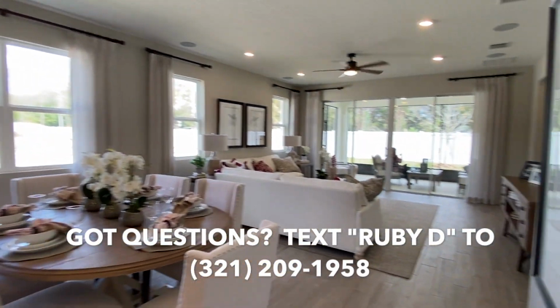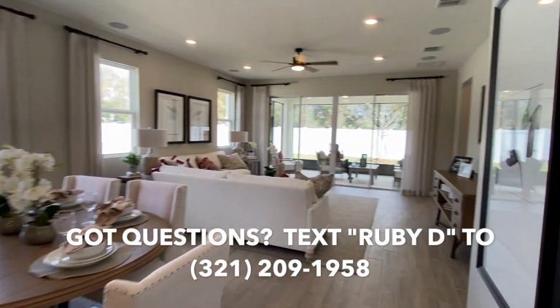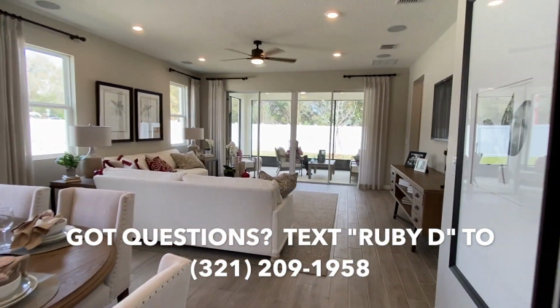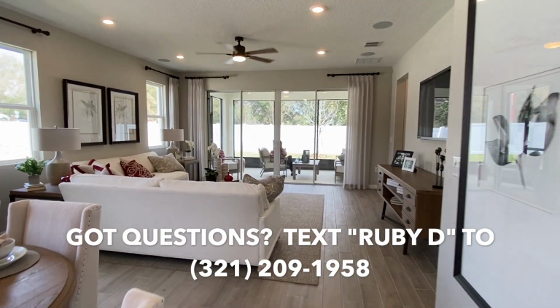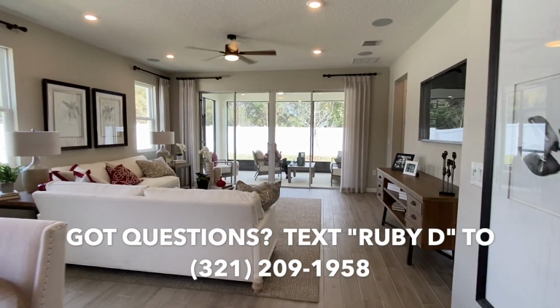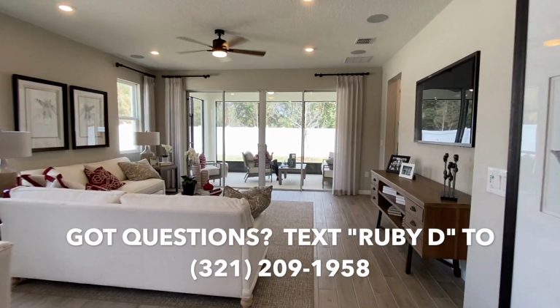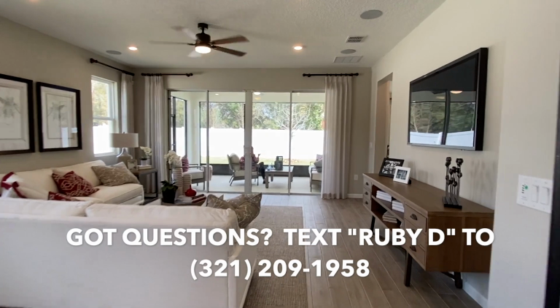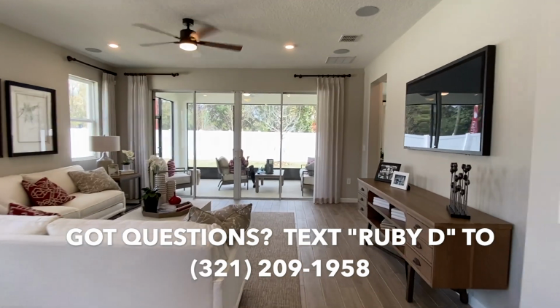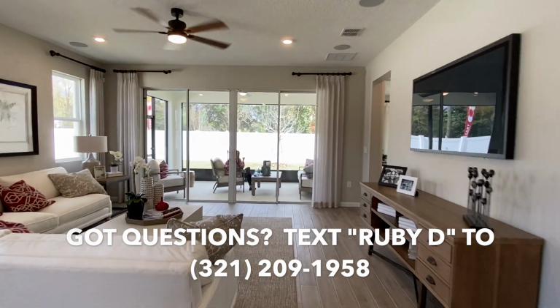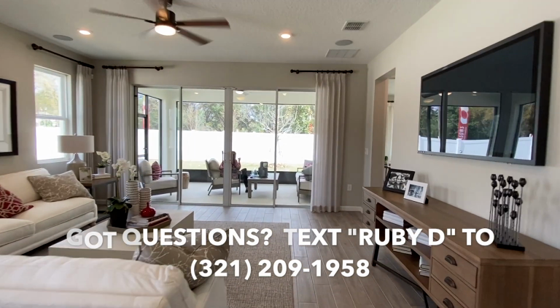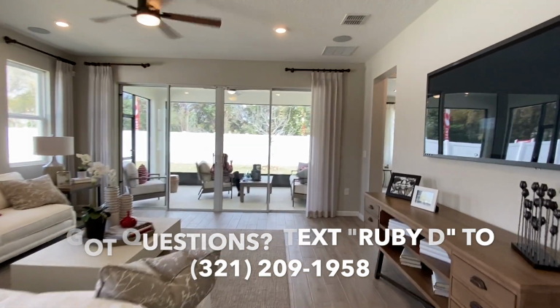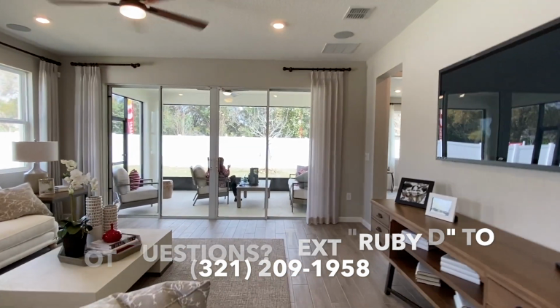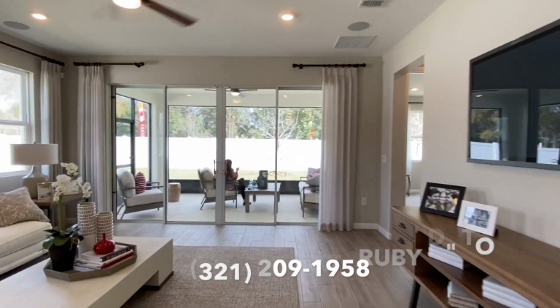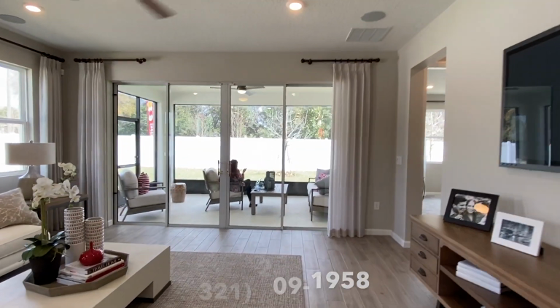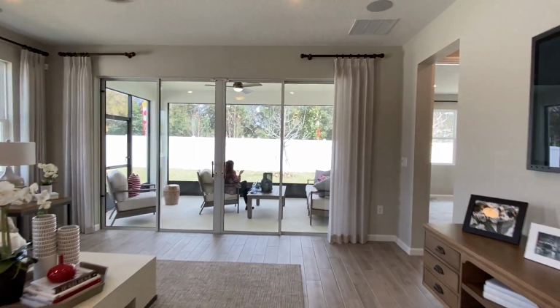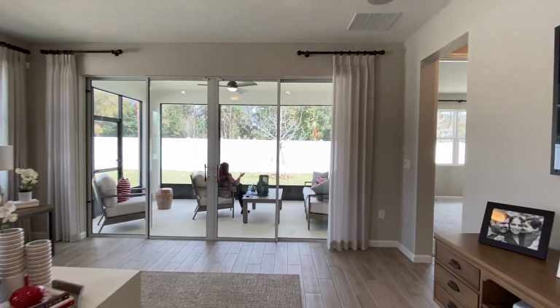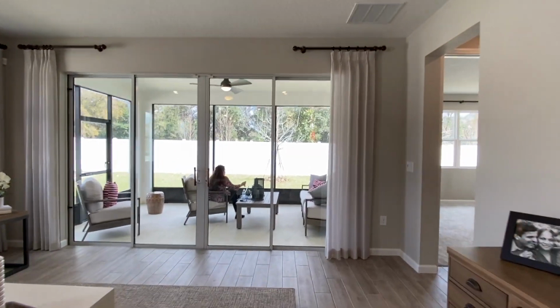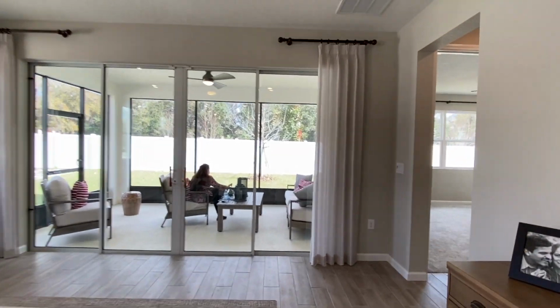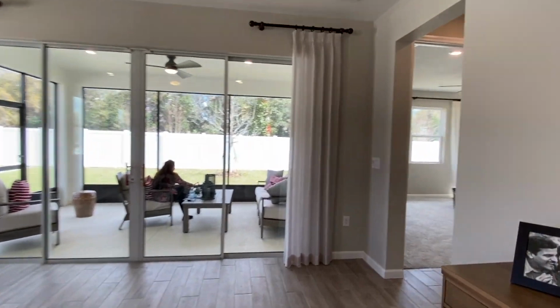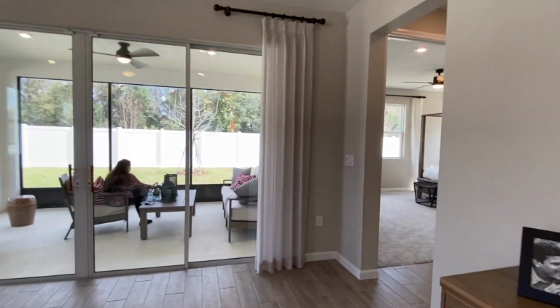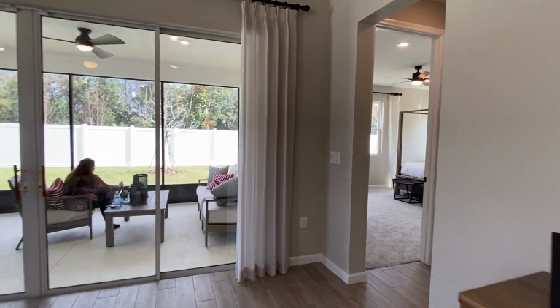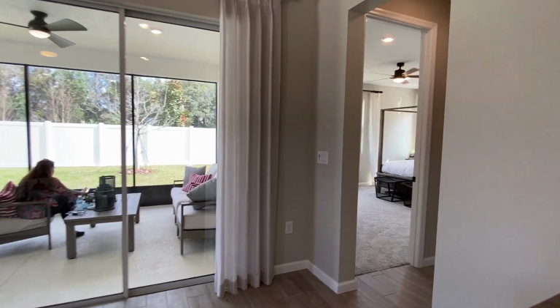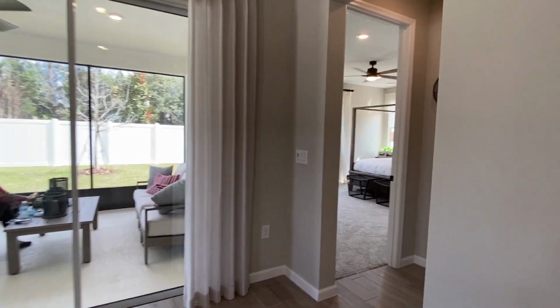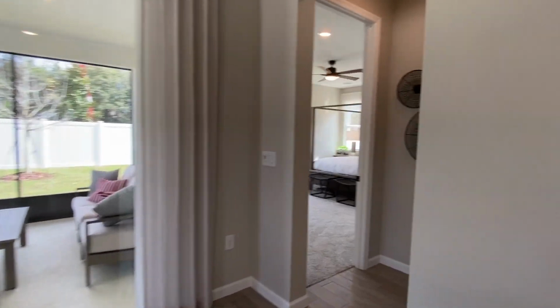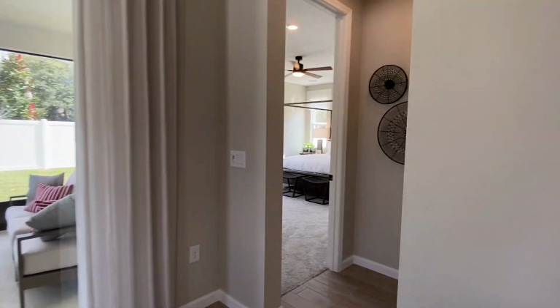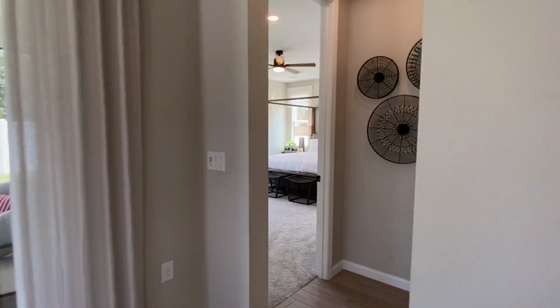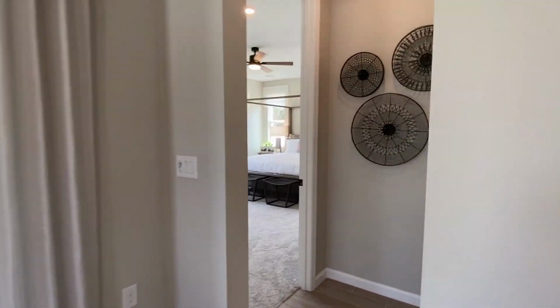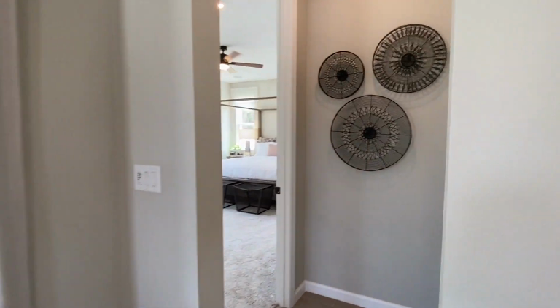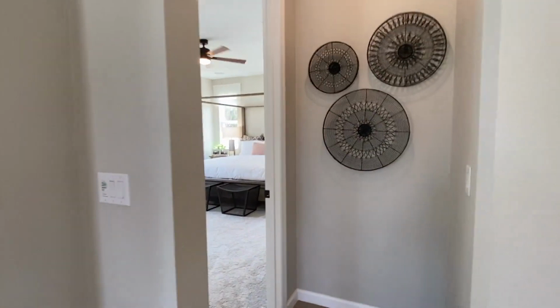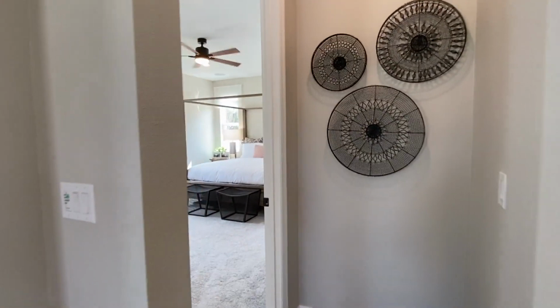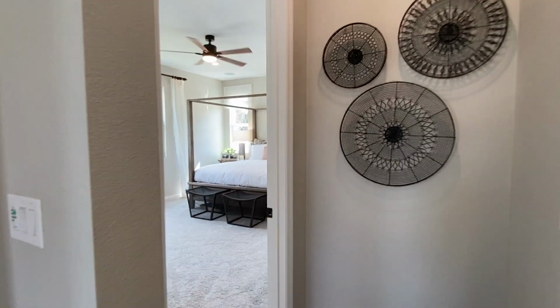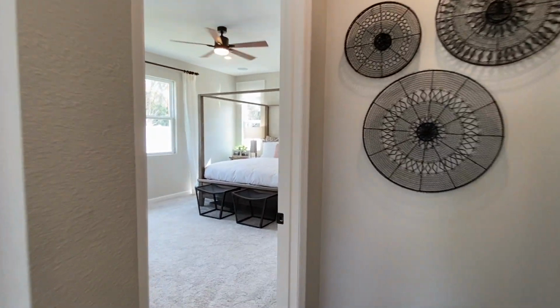Eight foot doors. And a good sized family room. The slider doors — that's standard here, as far as that double slider.